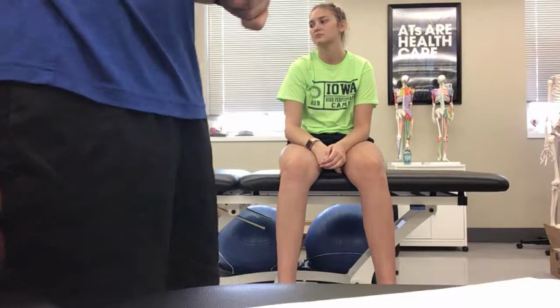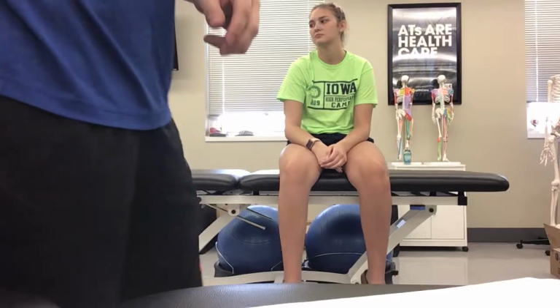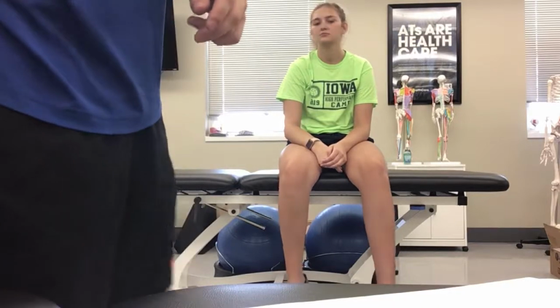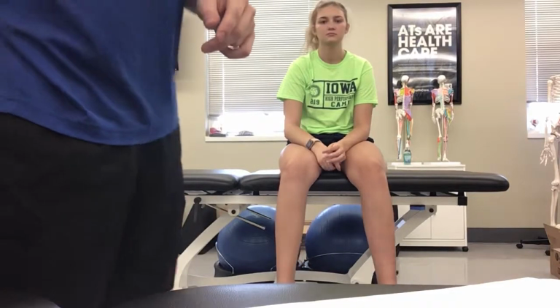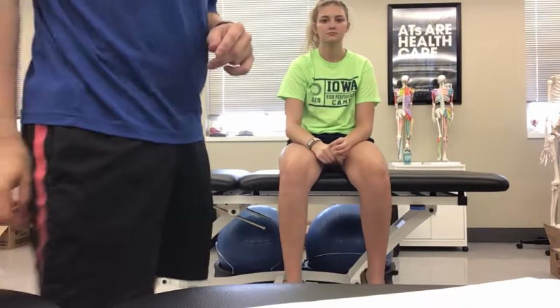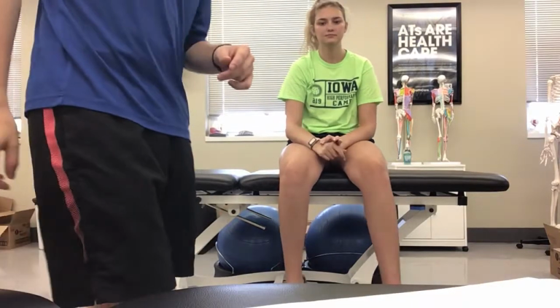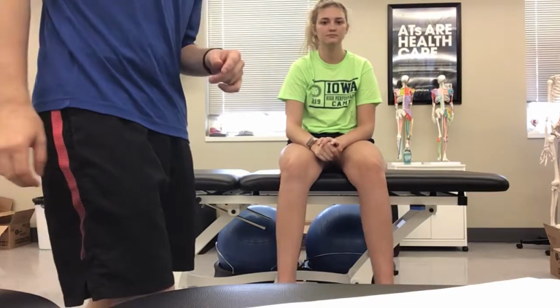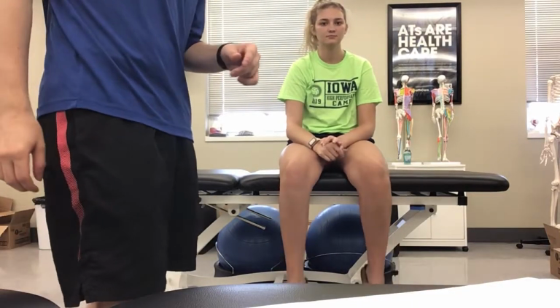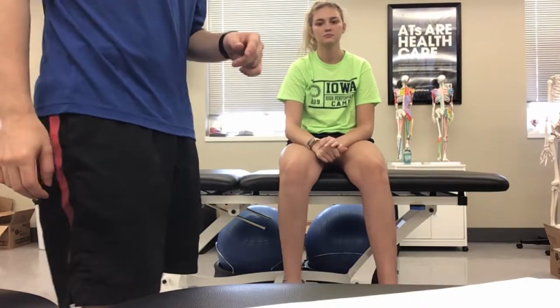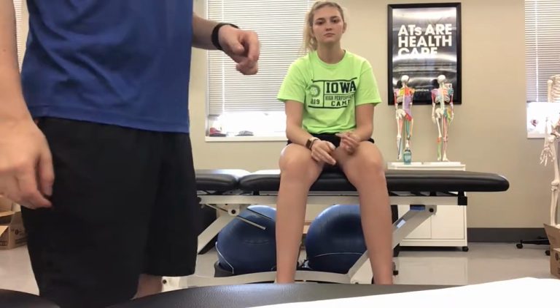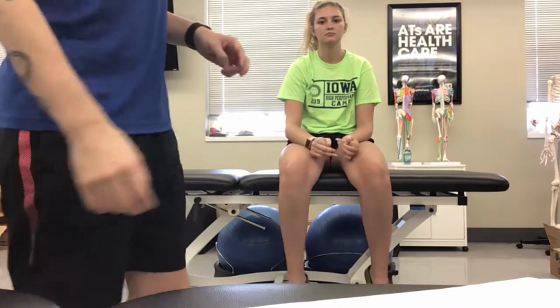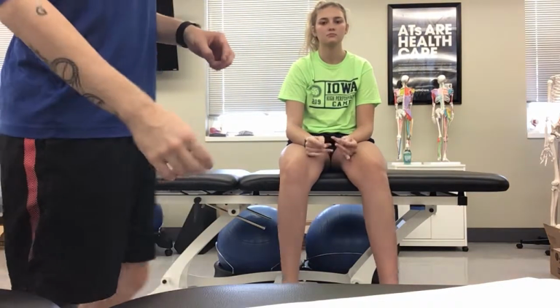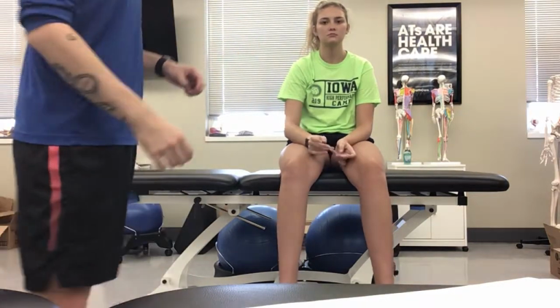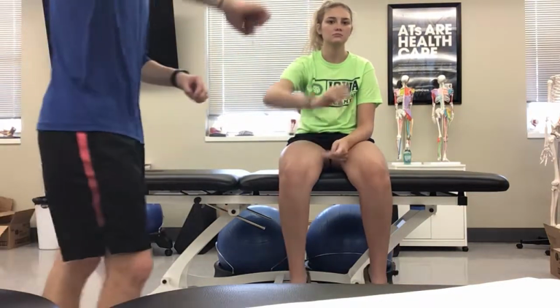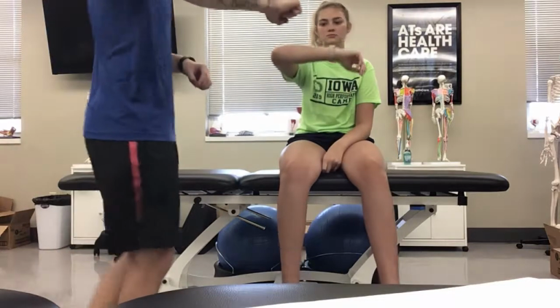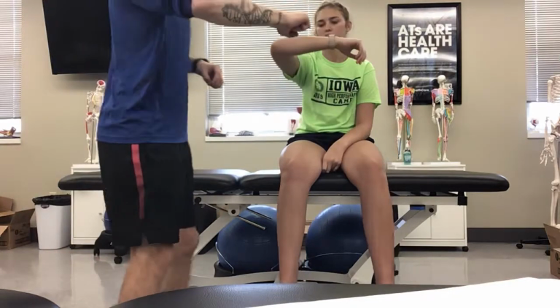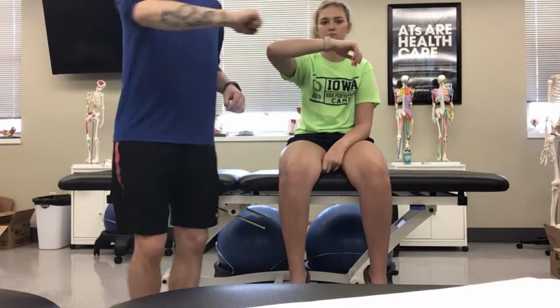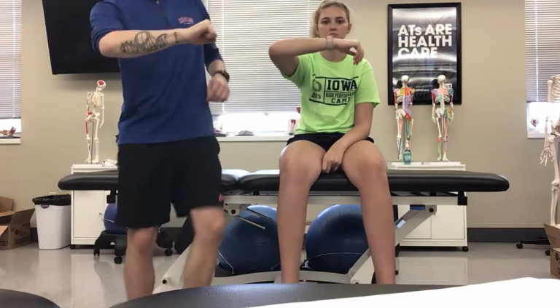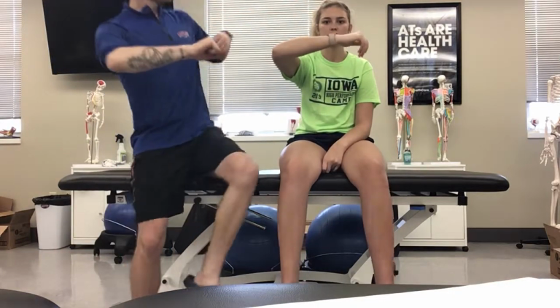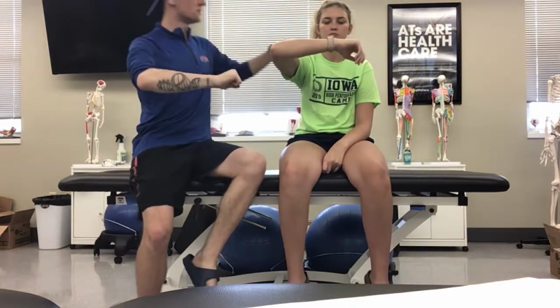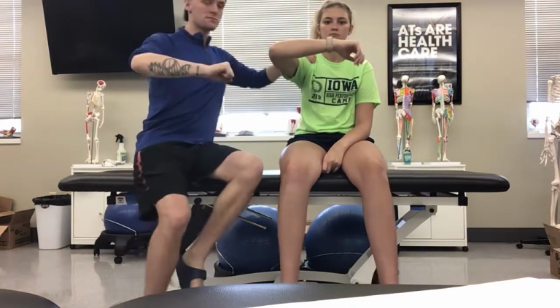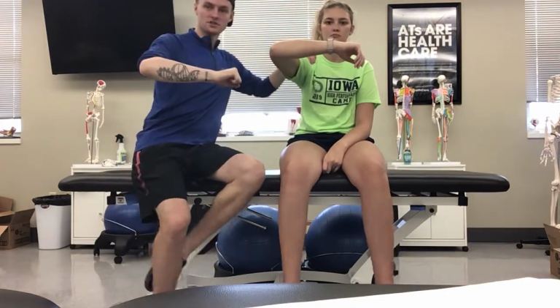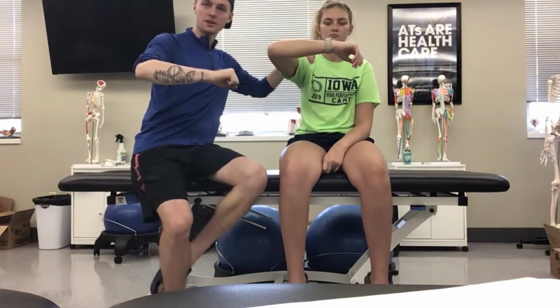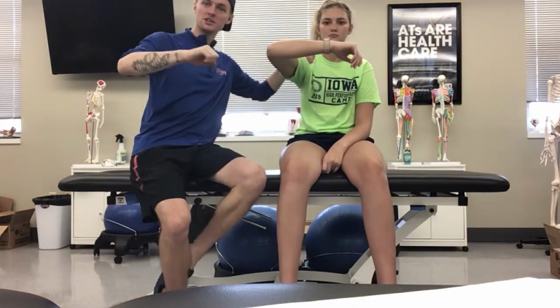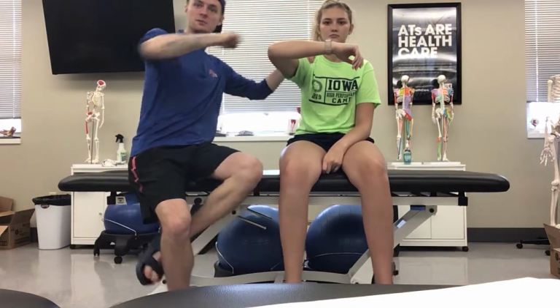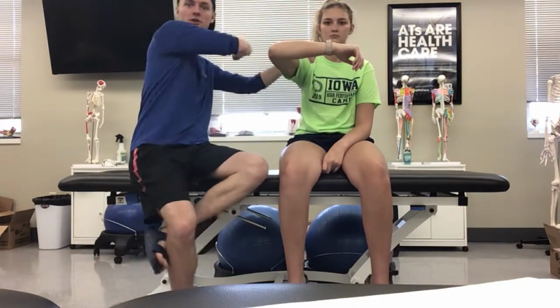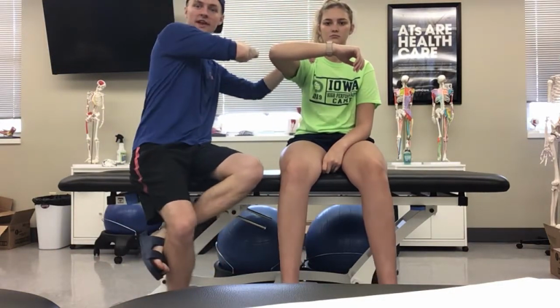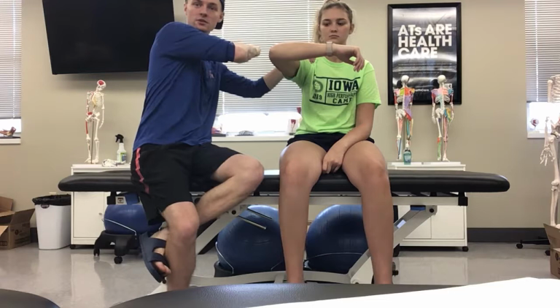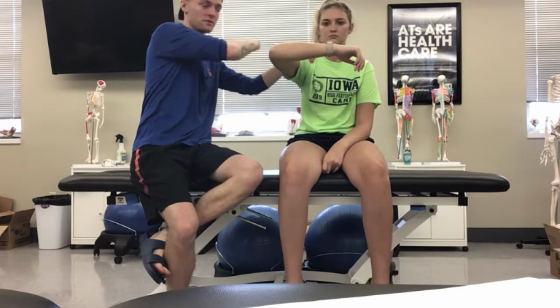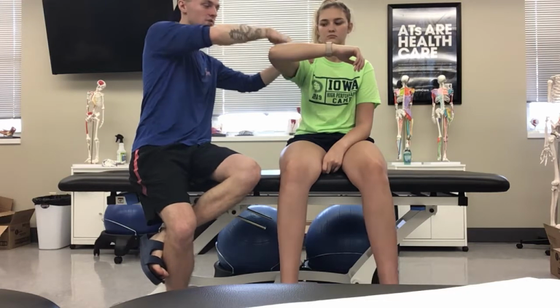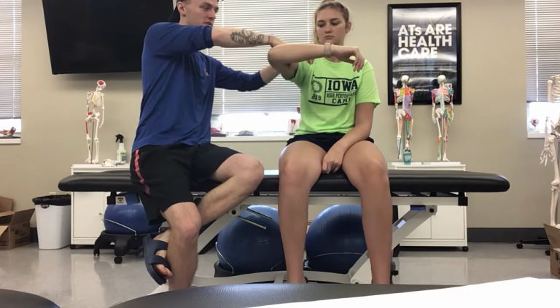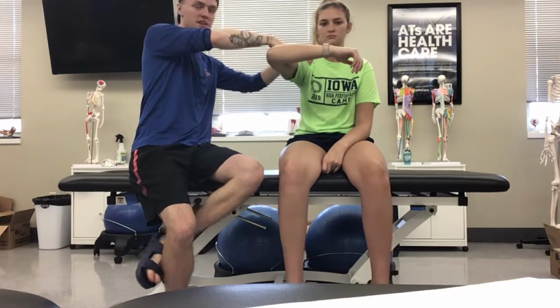This is the anterior deltoid muscle test. I'm going to have her arm at 90 degrees and stabilize her shoulder. She's going to be trying to go to the anterior part of the body, and I'm going to resist here.